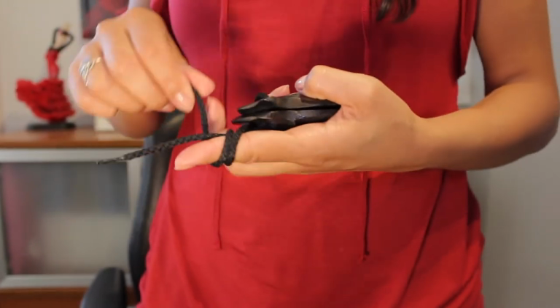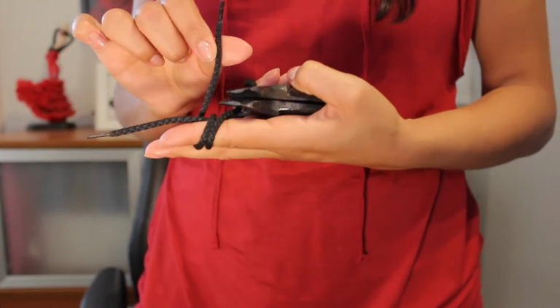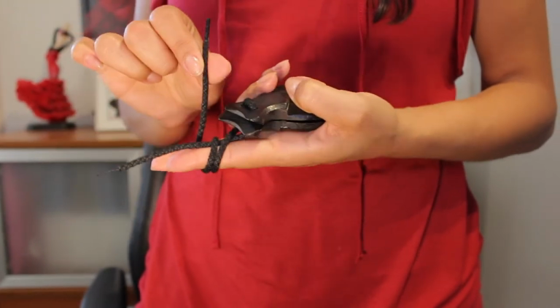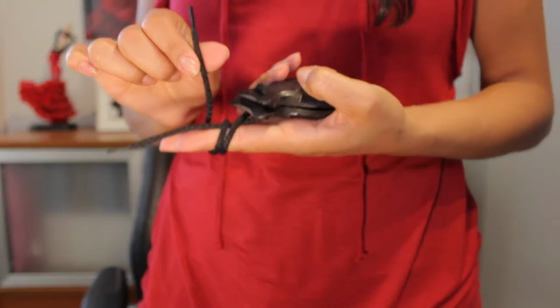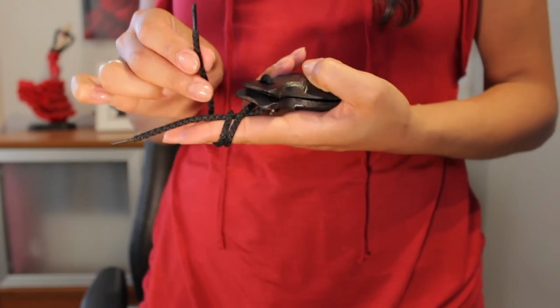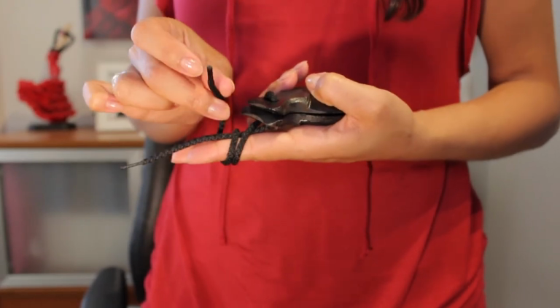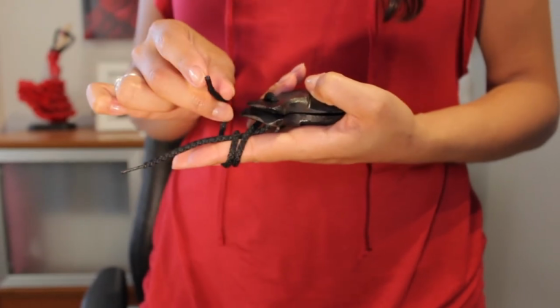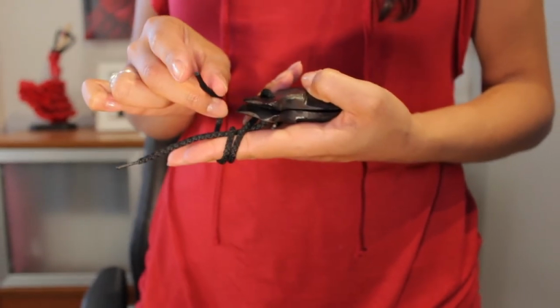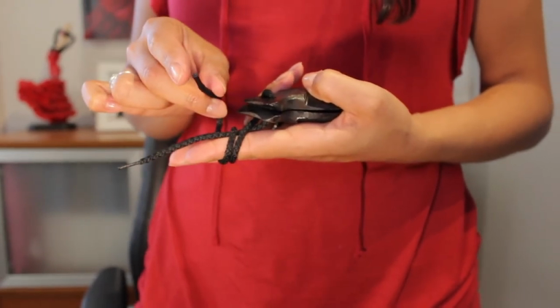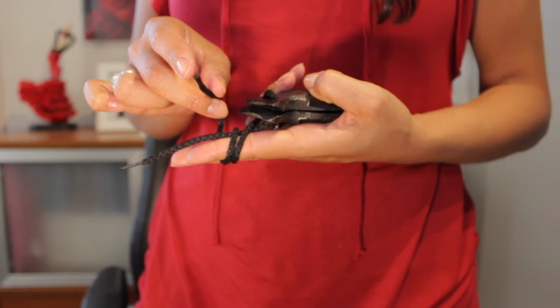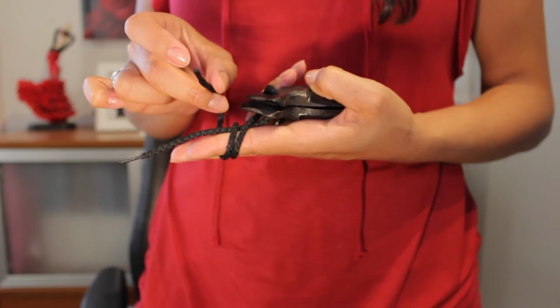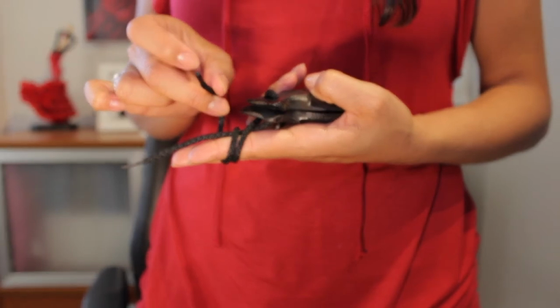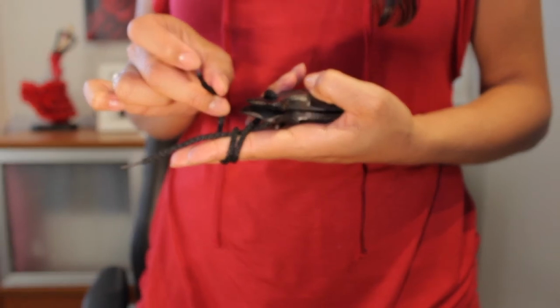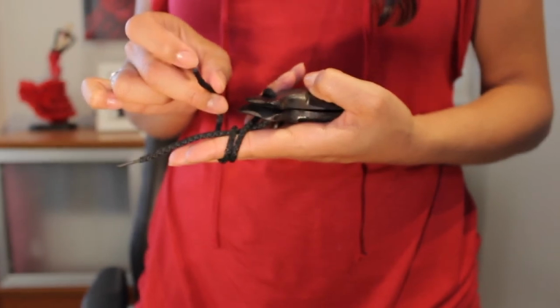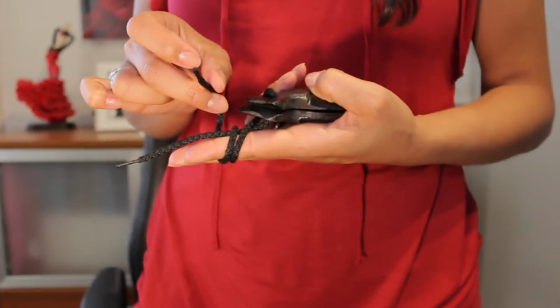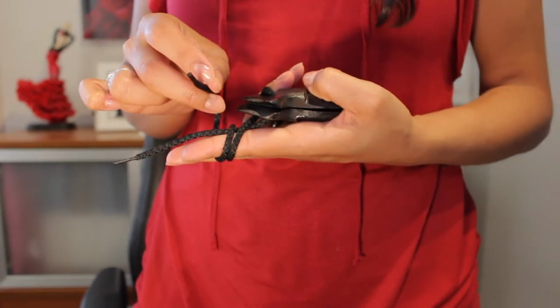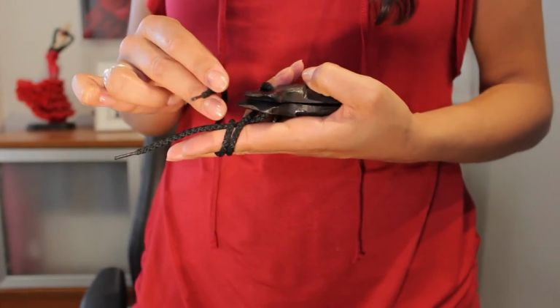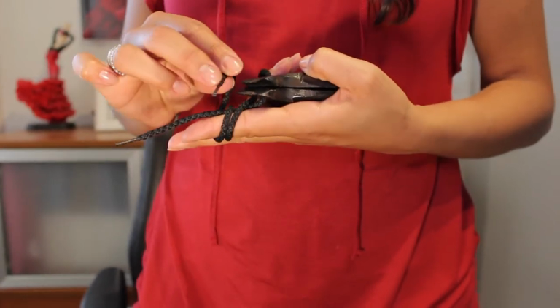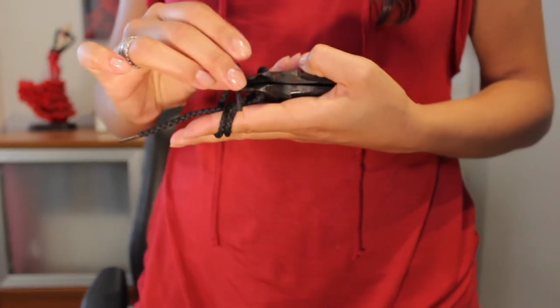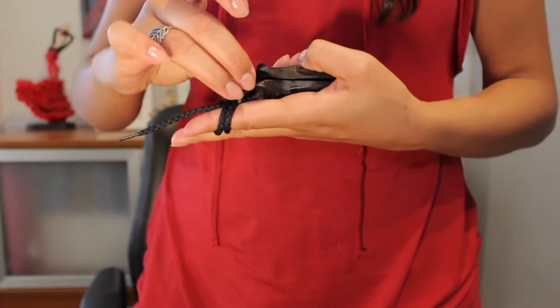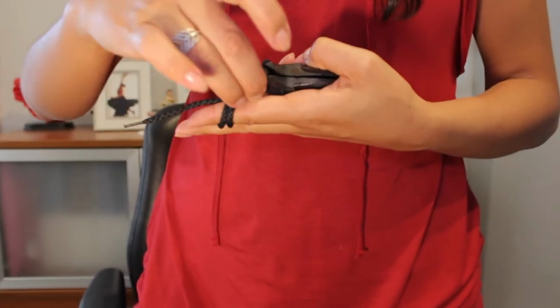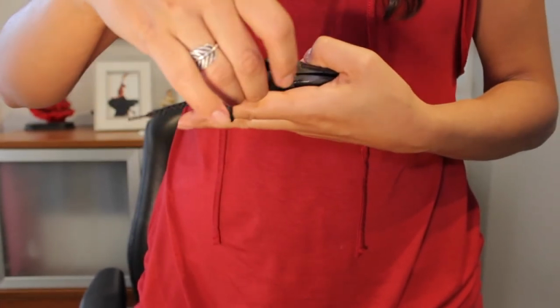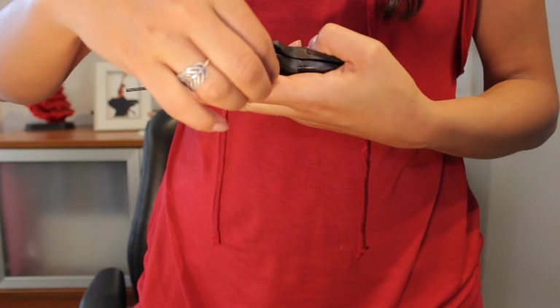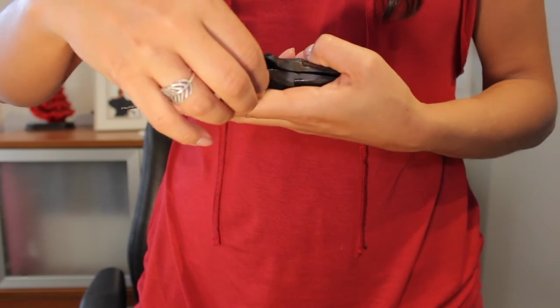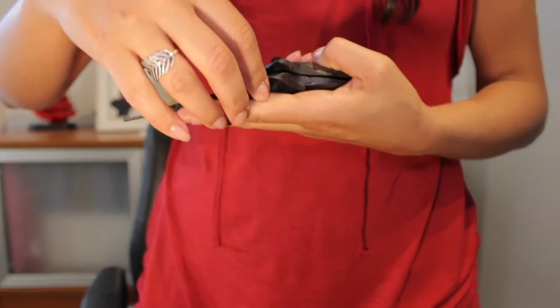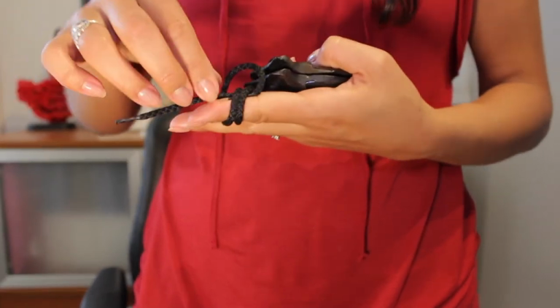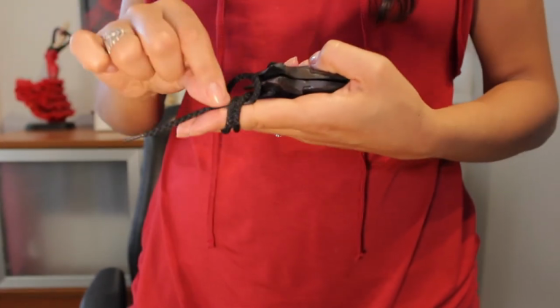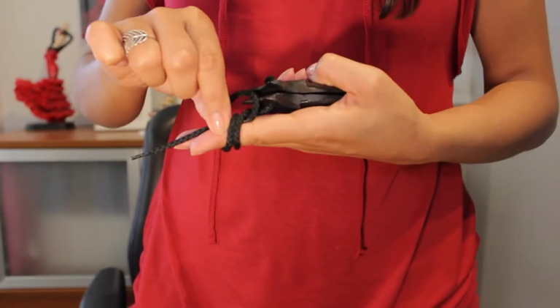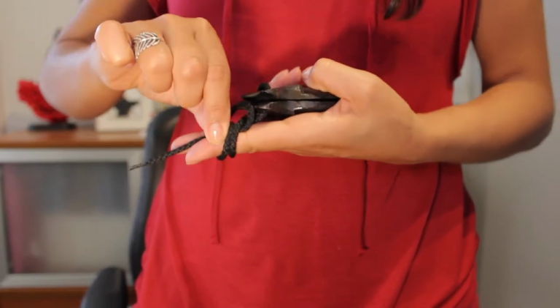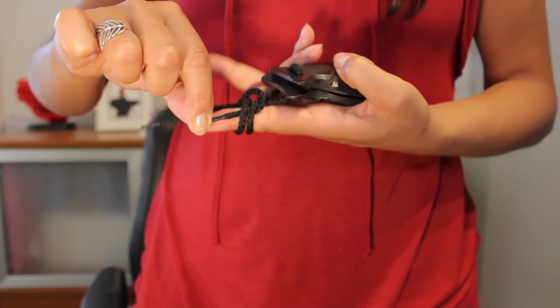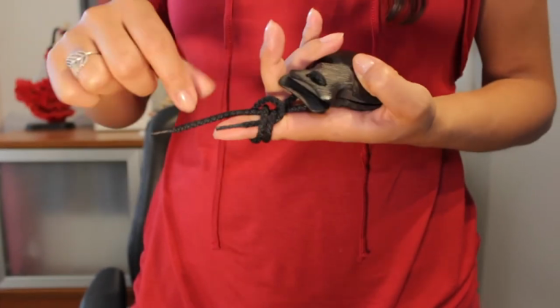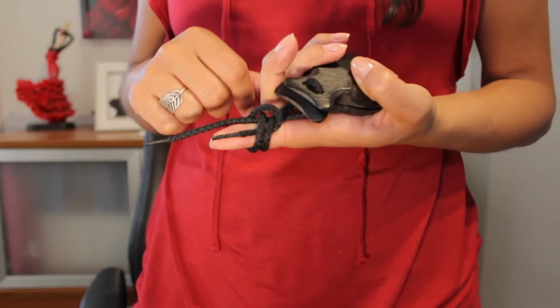Now get the end of the long cord, pass it under the two loops you just did, going towards the end of your finger or your nails, and pull the cord.